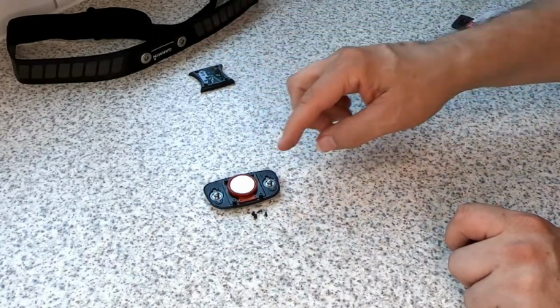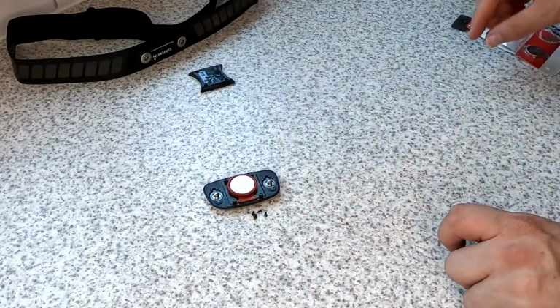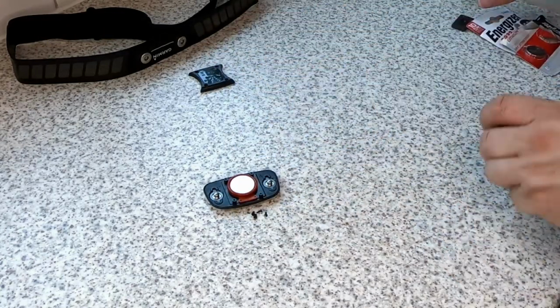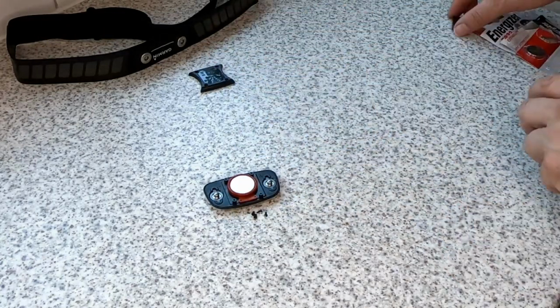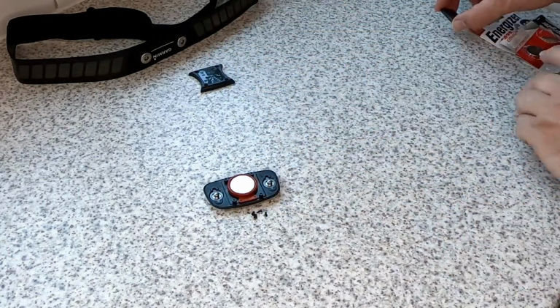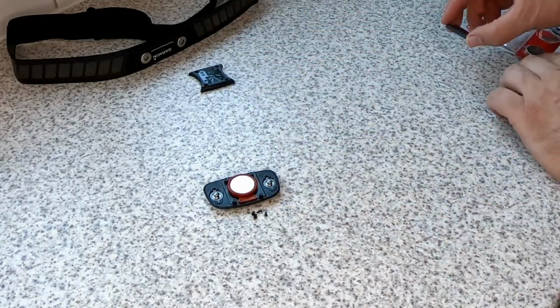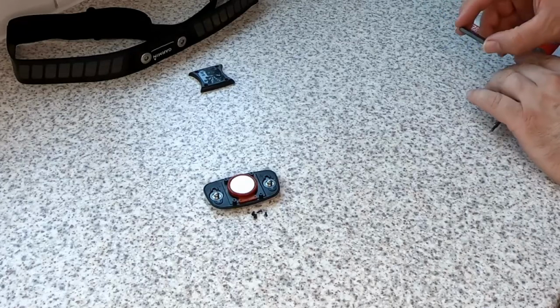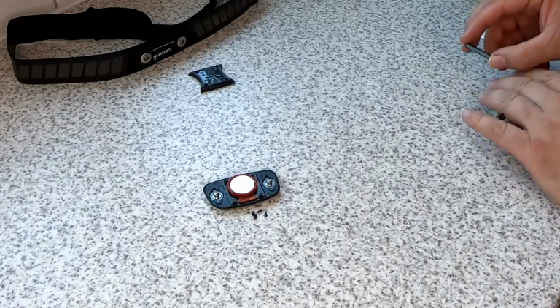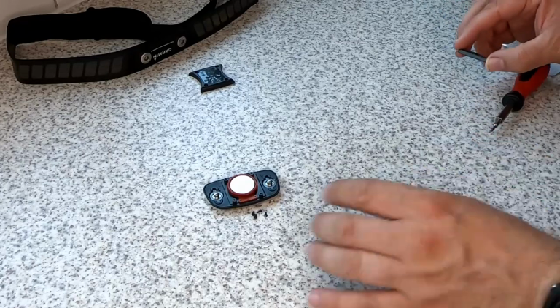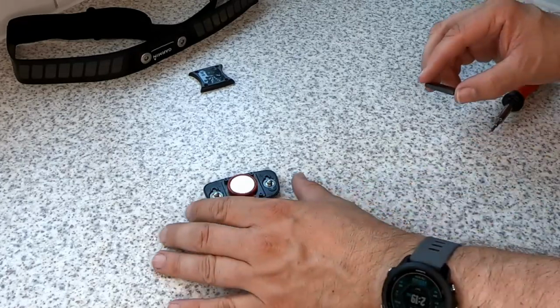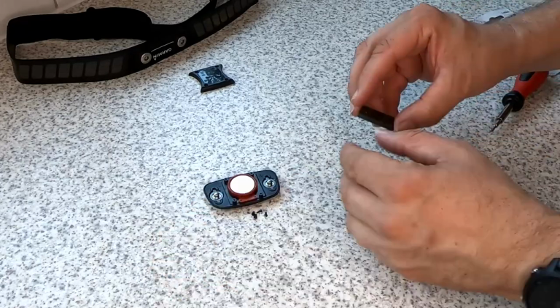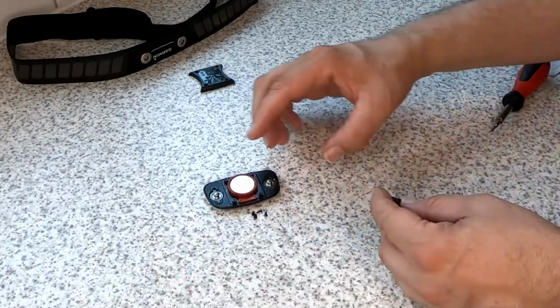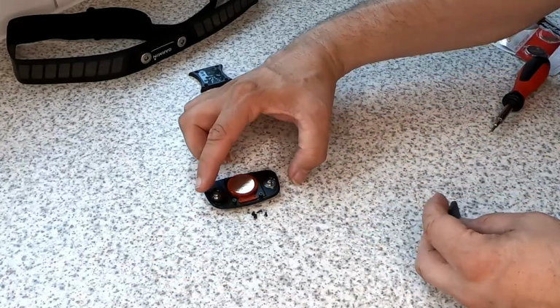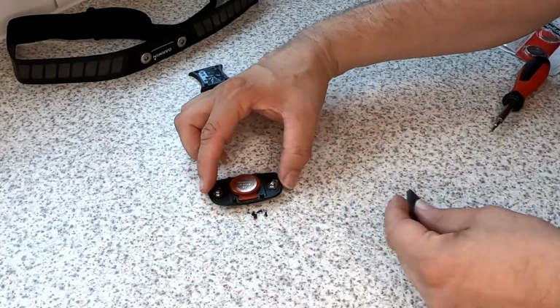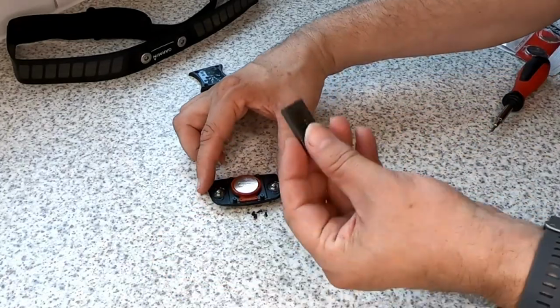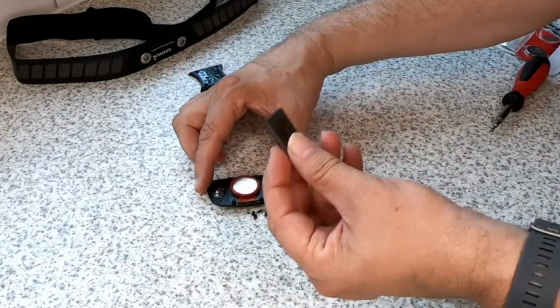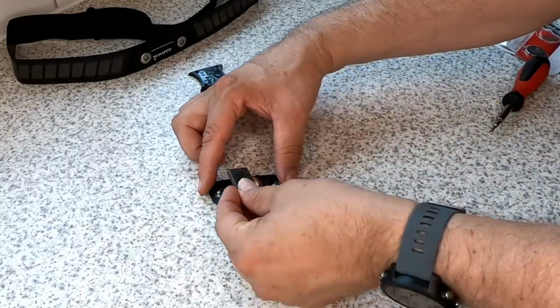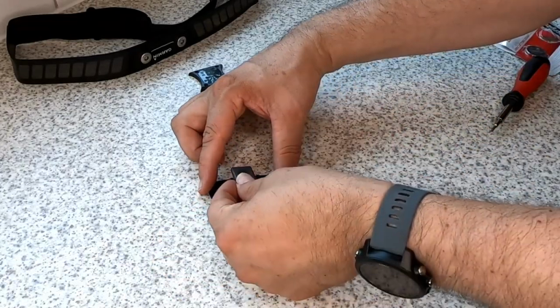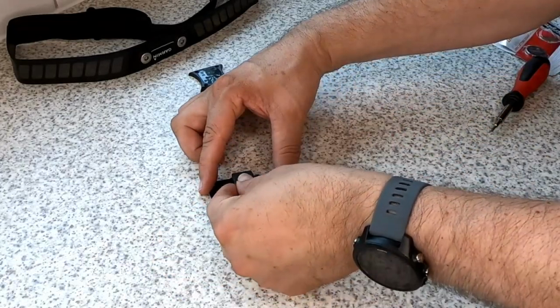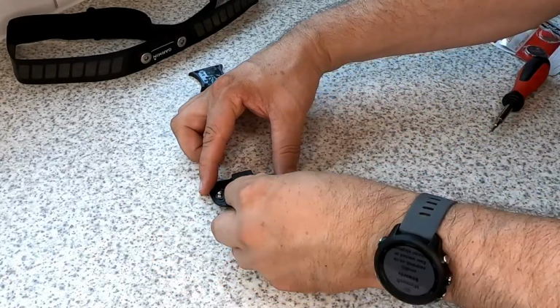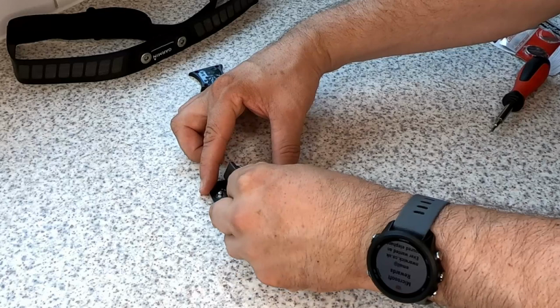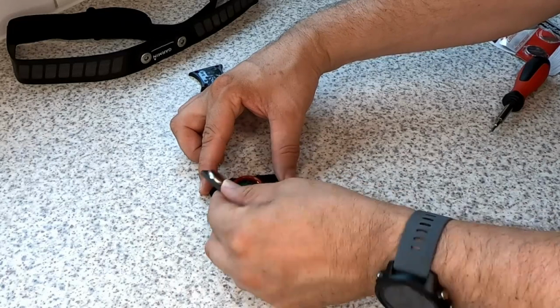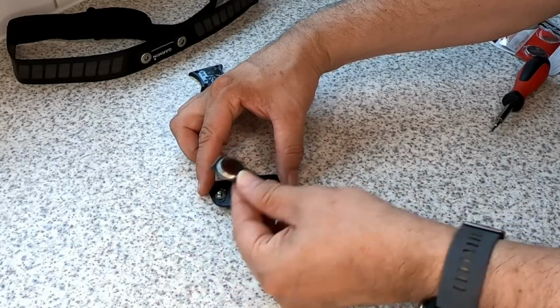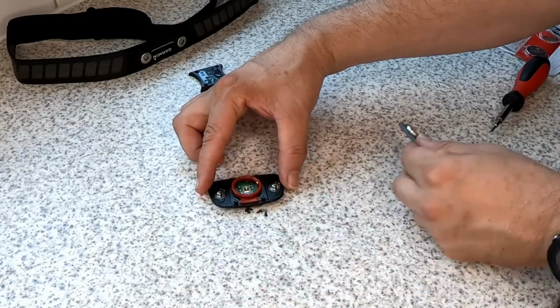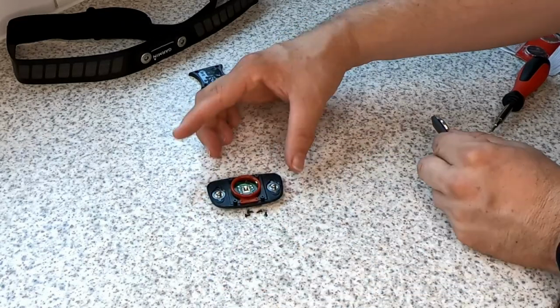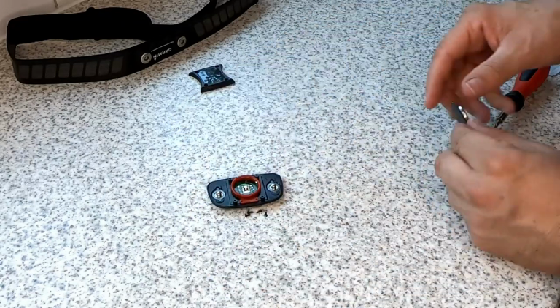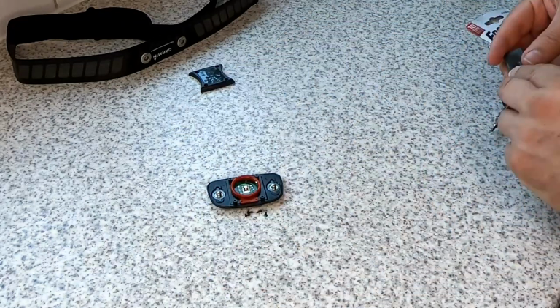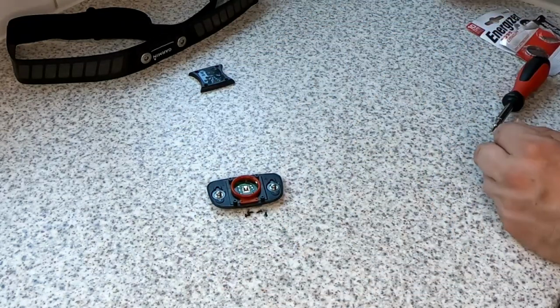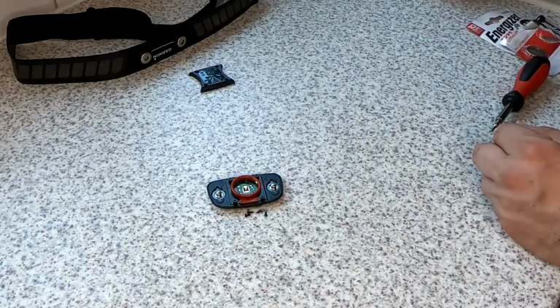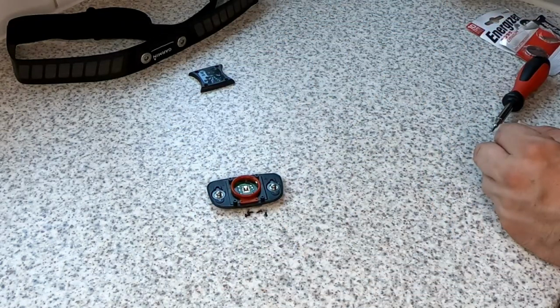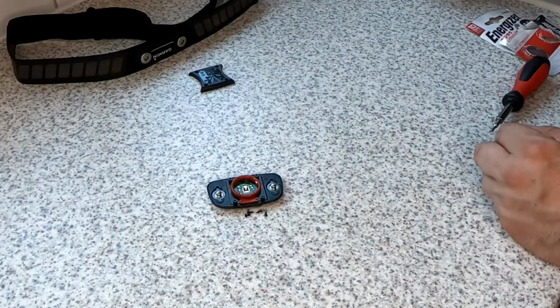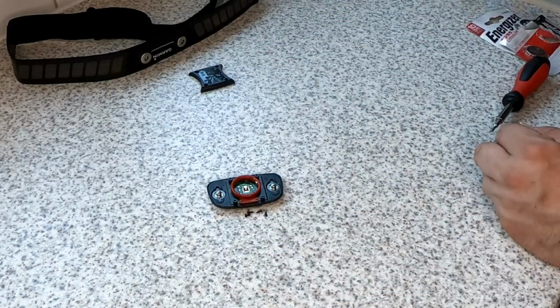The battery can be a bit tough to get out sometimes, like the other sensors. You might want to just get a magnet, stick the magnet on, and the magnet will pull it out nice and easily.